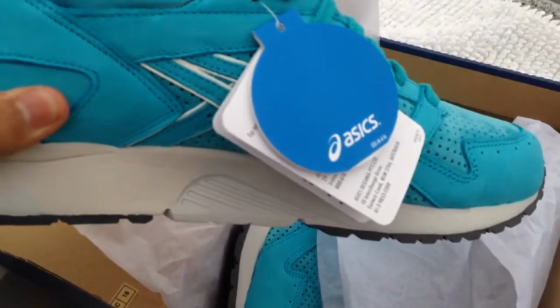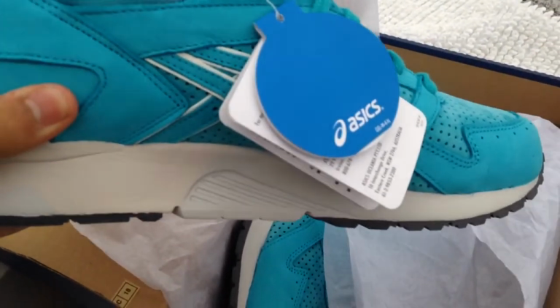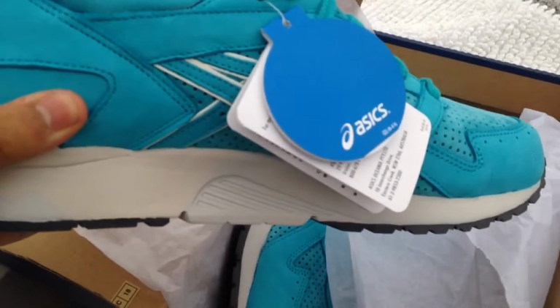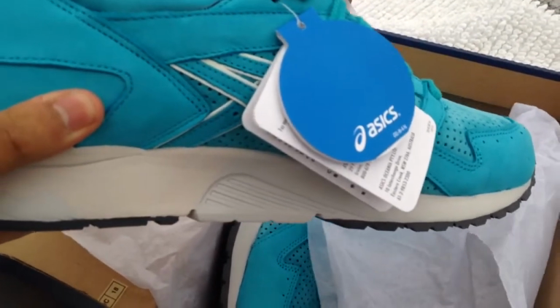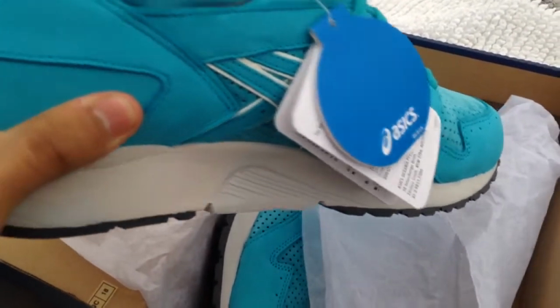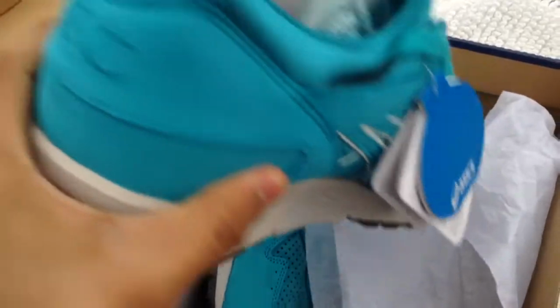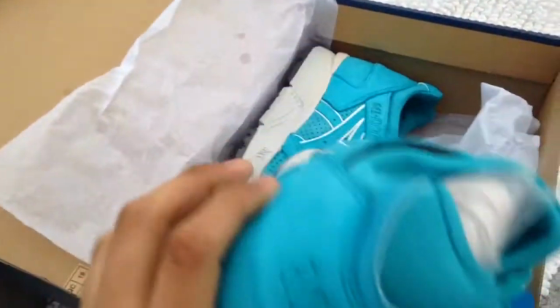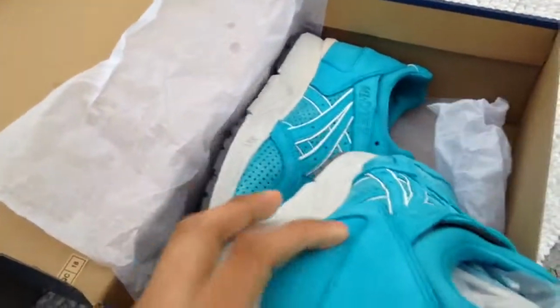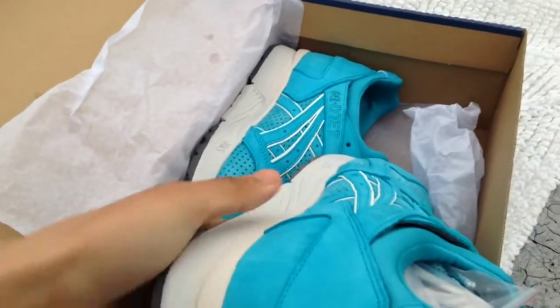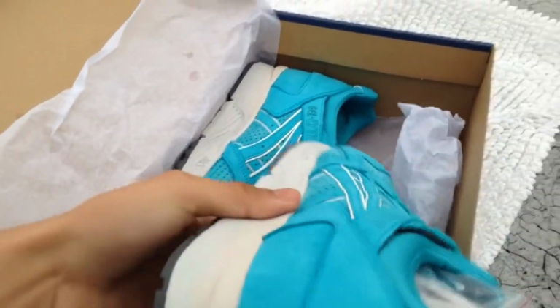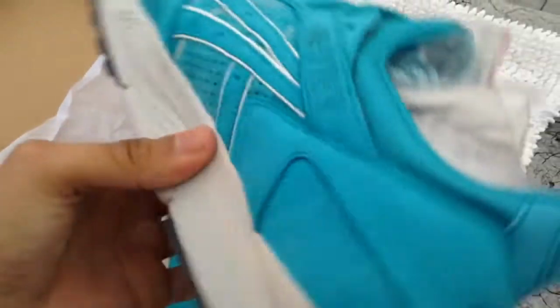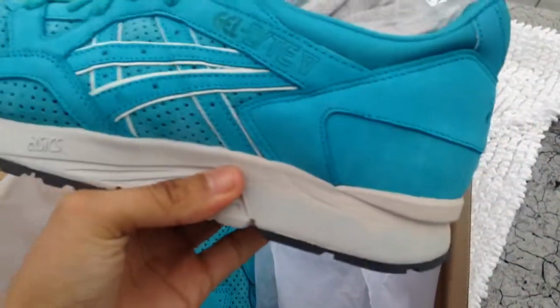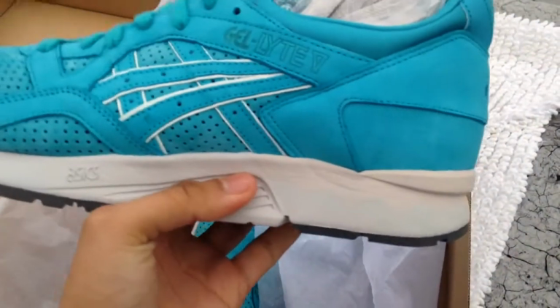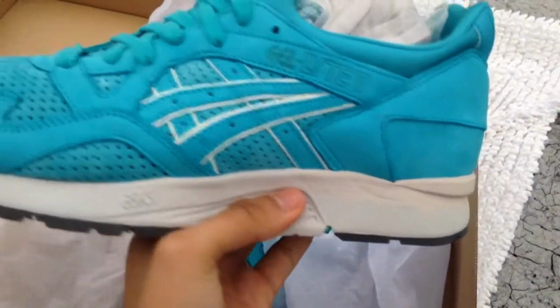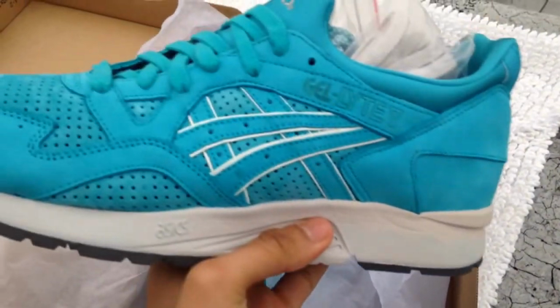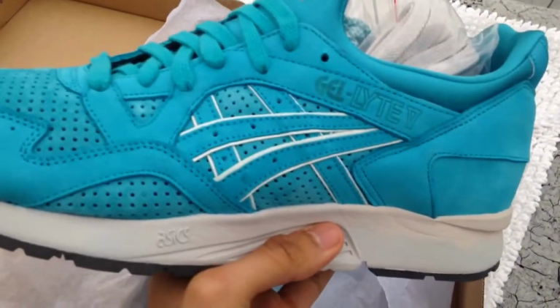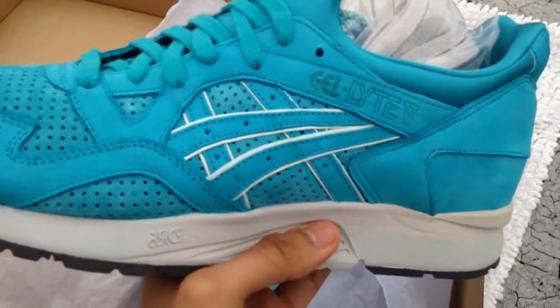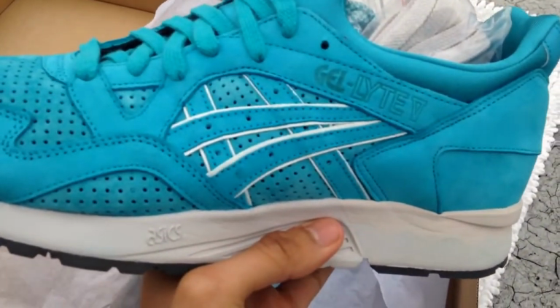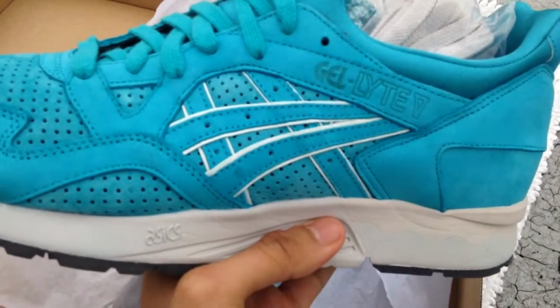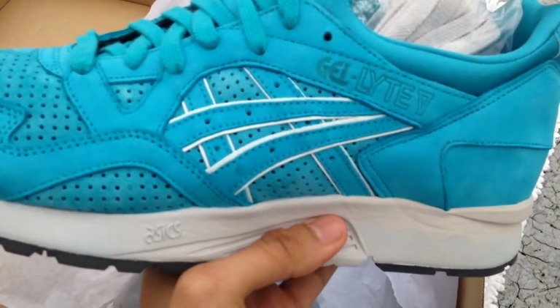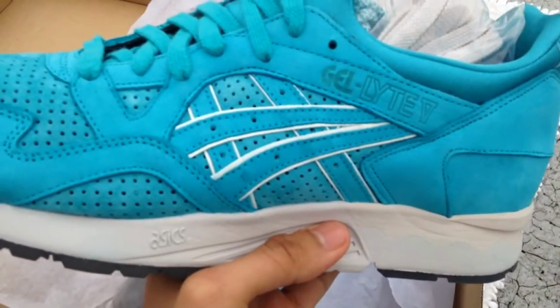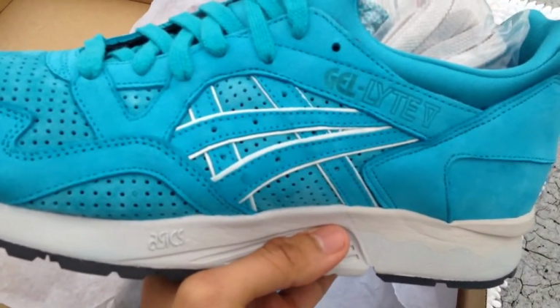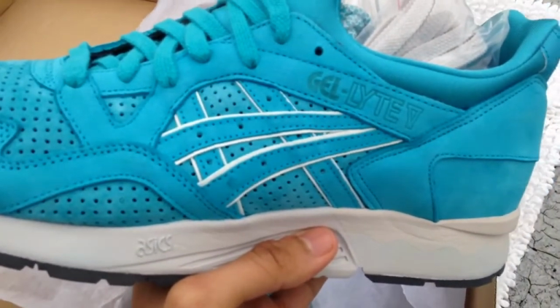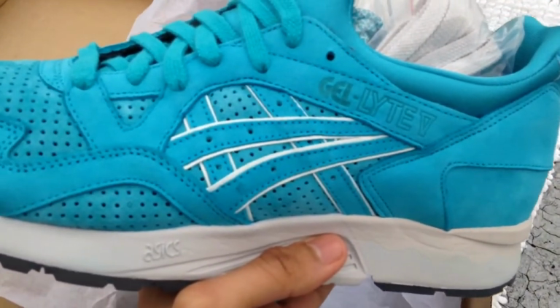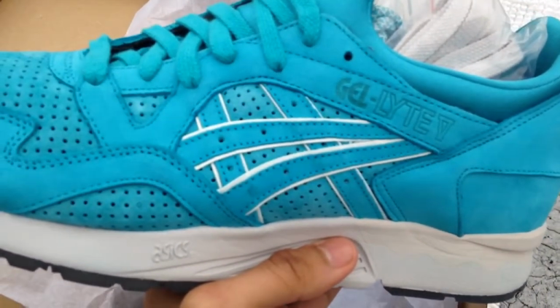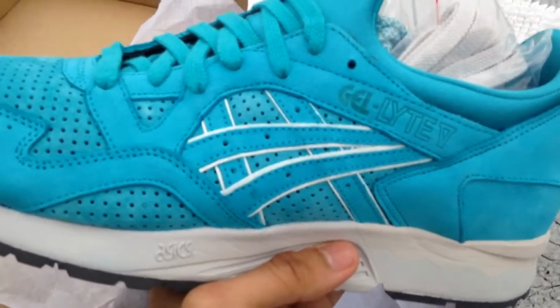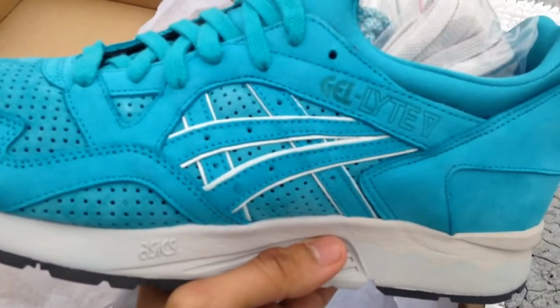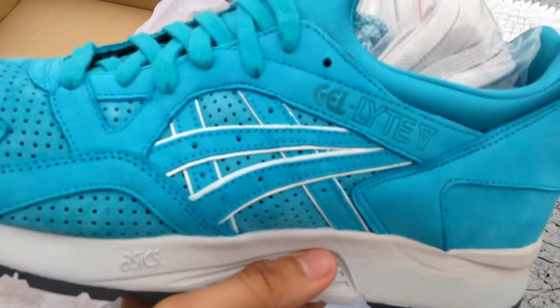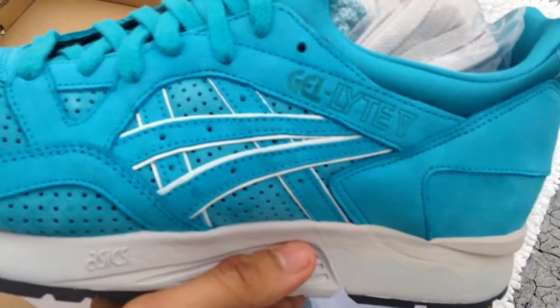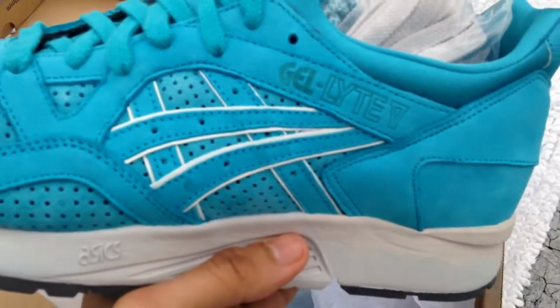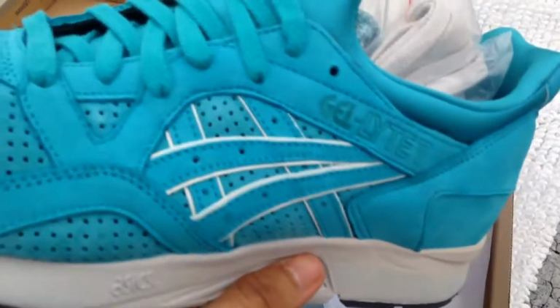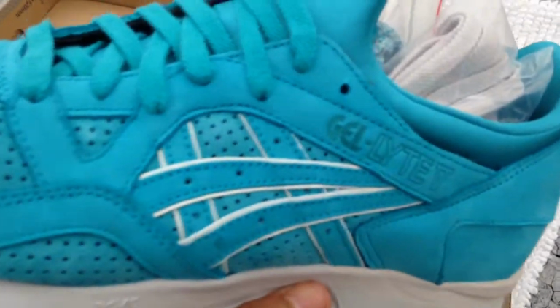I can imagine wearing these in the summer or in spring. It don't matter. But not in the winter — it's just got more of a pop. So yeah, in person this color is very dope. You cannot pick it up on camera, but in person, damn, you're going to change your mind if you don't pick these up.